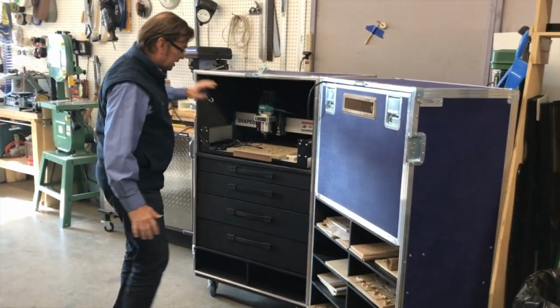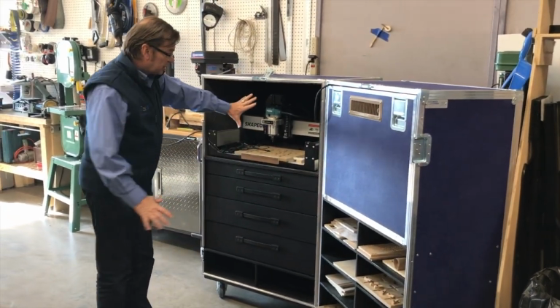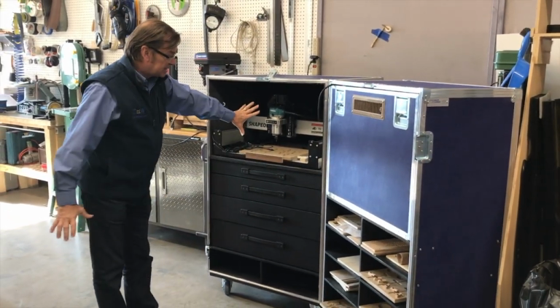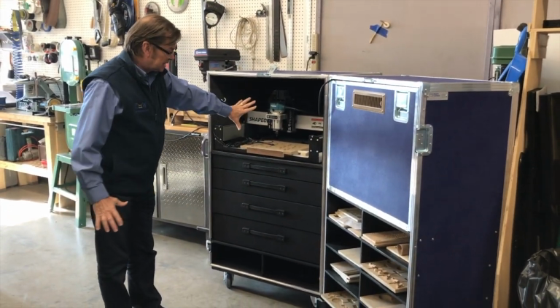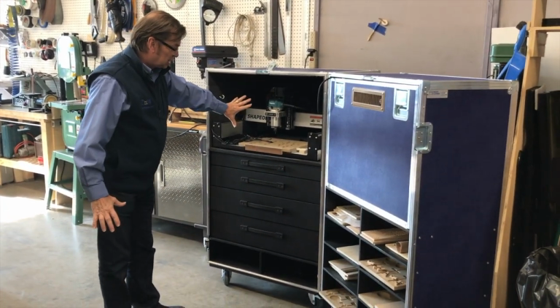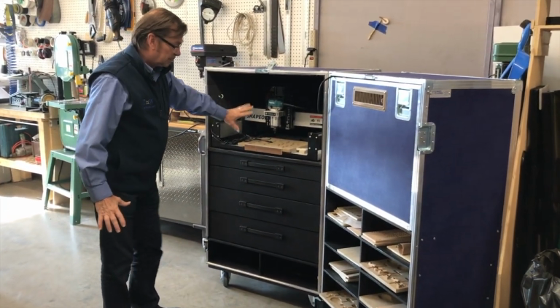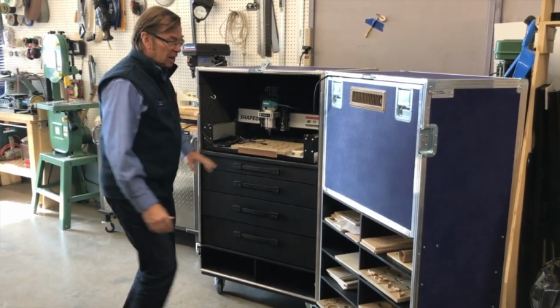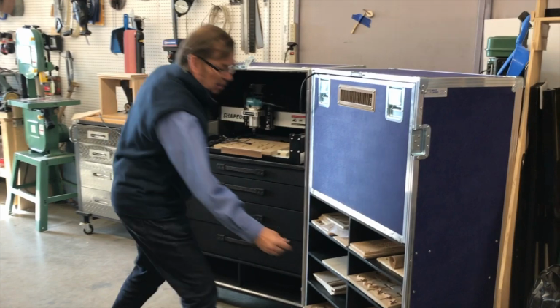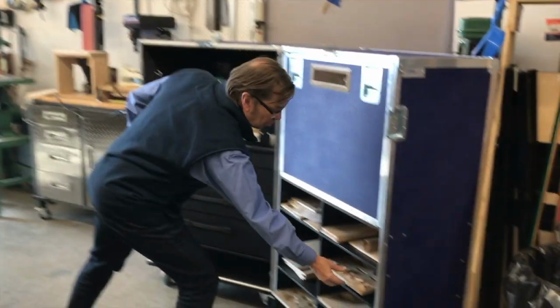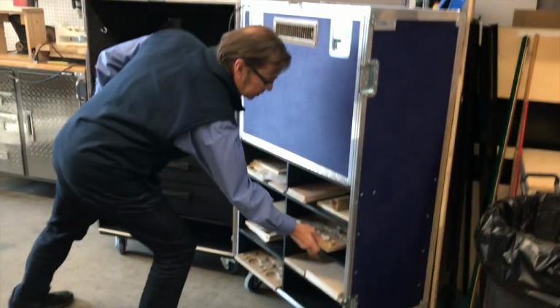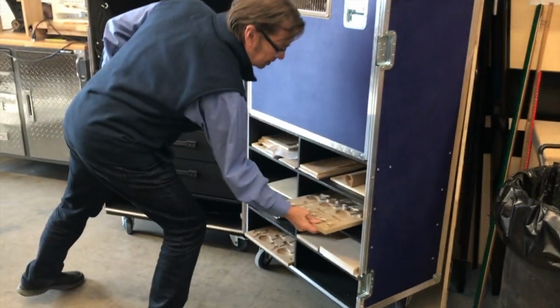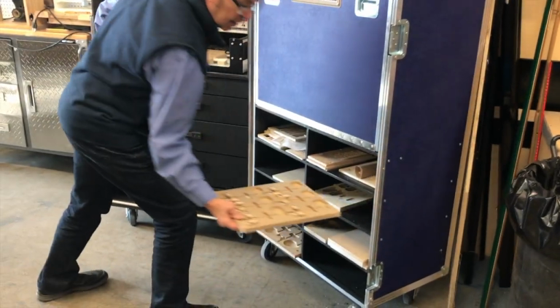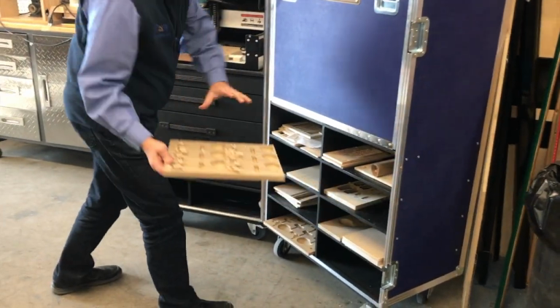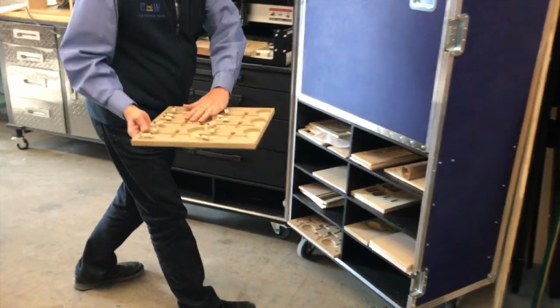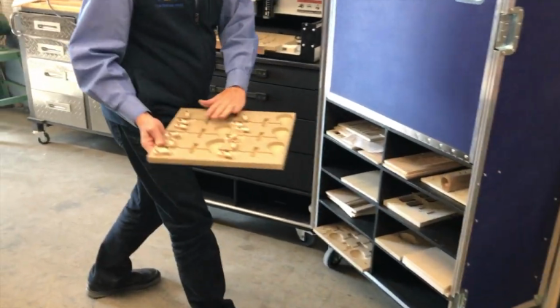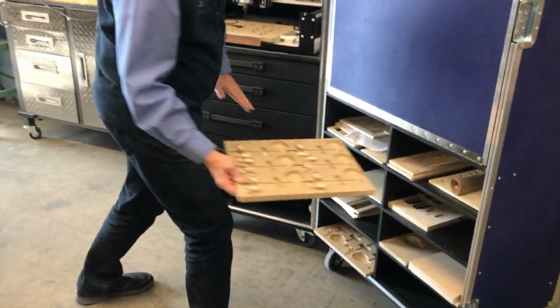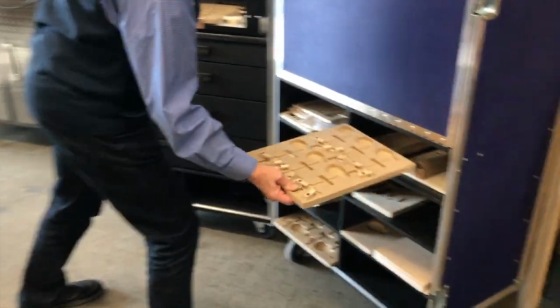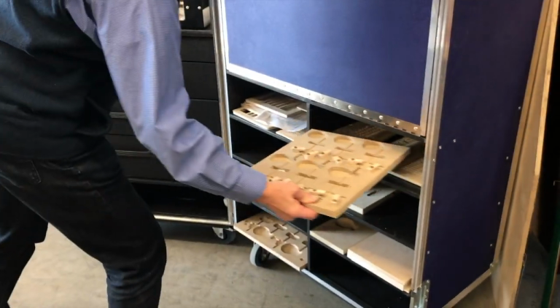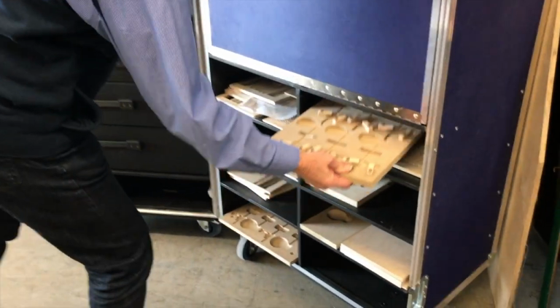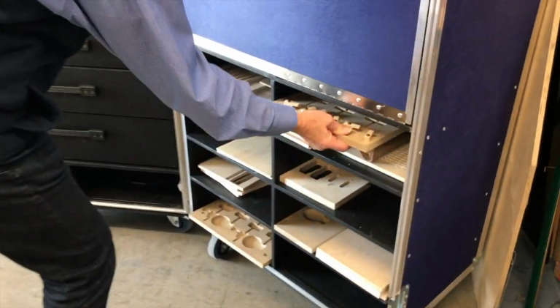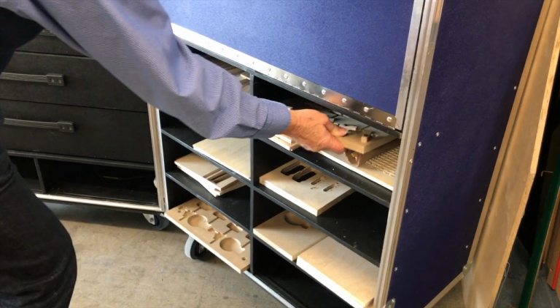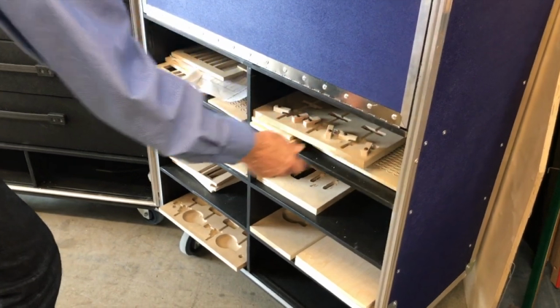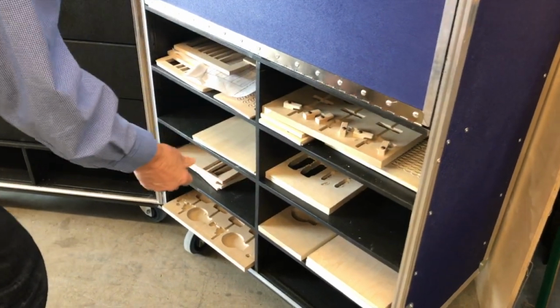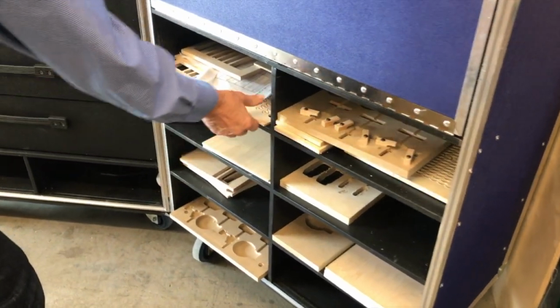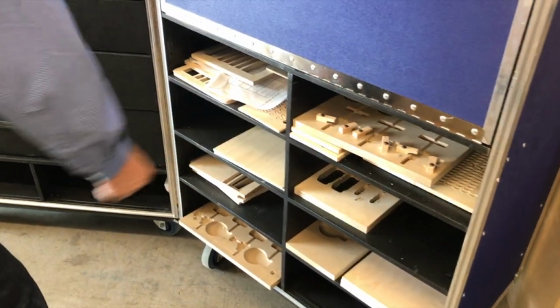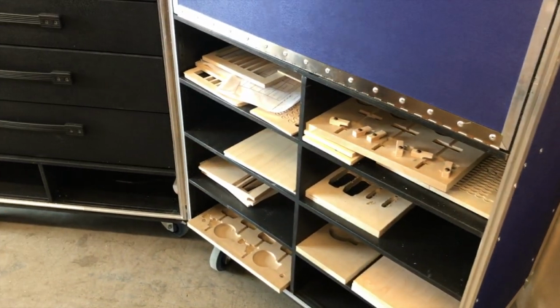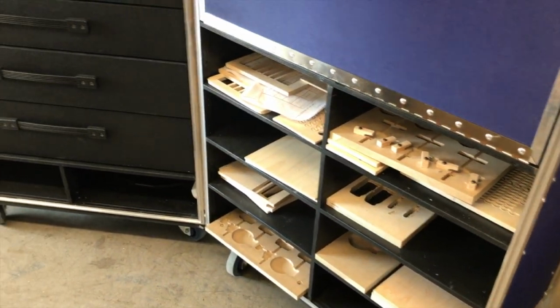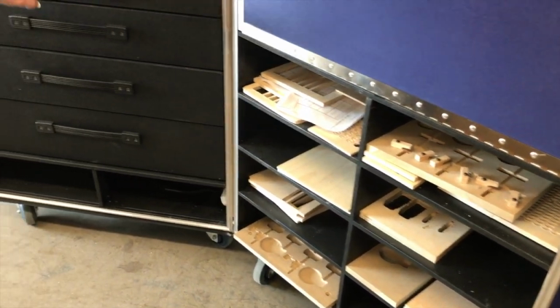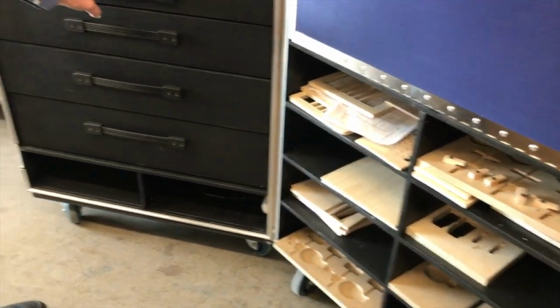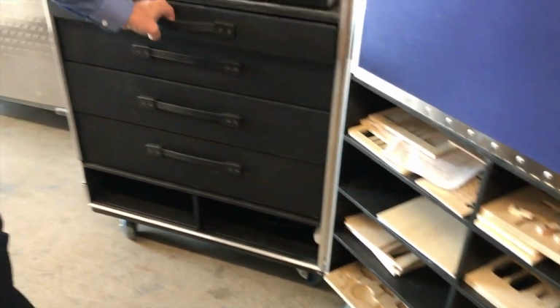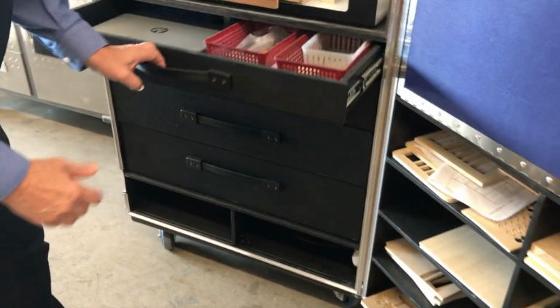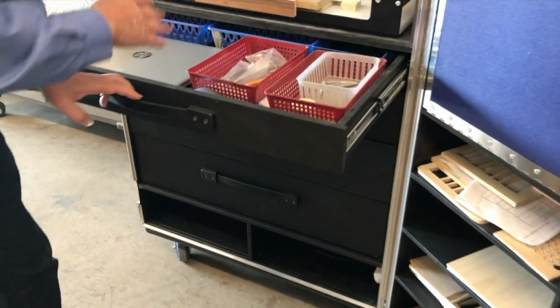So you'd be able to buy this case, and inside it we're putting together a complete kit: a CNC machine, molds that you put the butts in, and a whole bunch of other things that are necessary to making them.